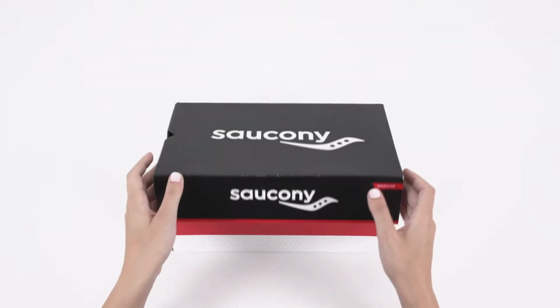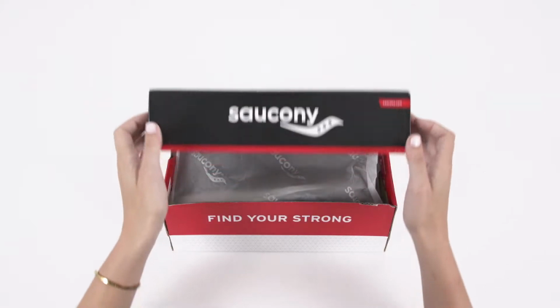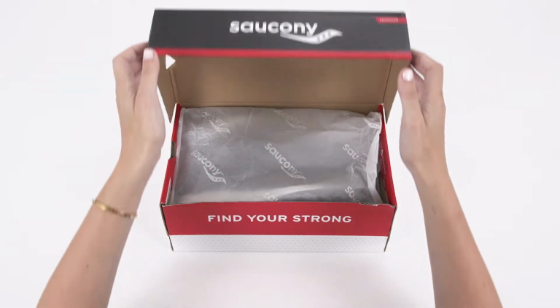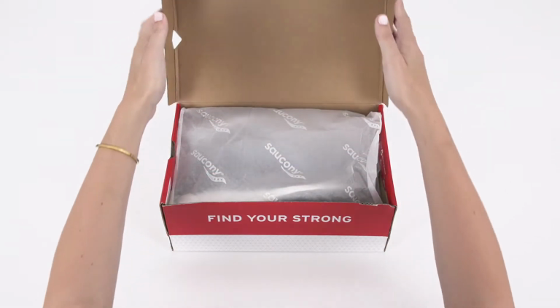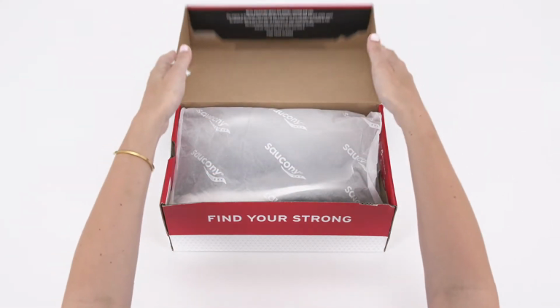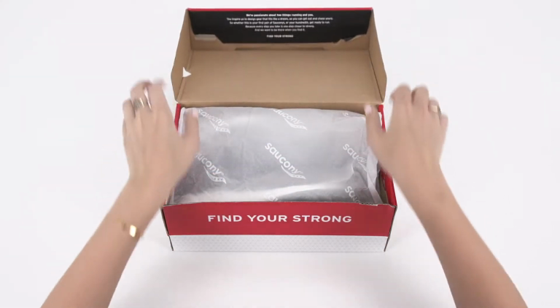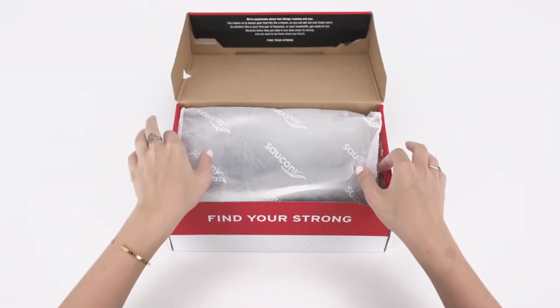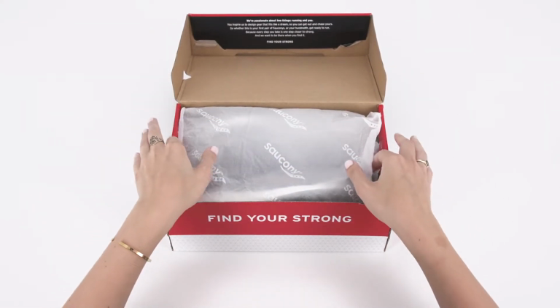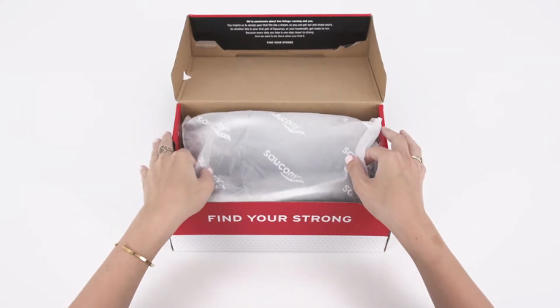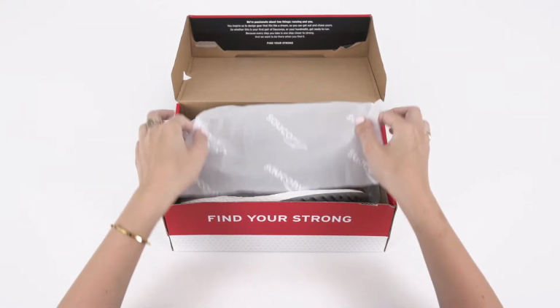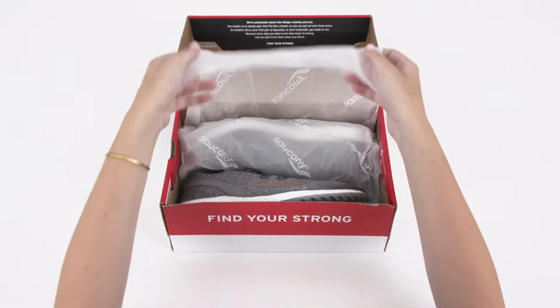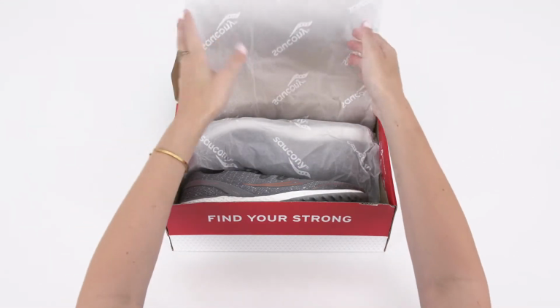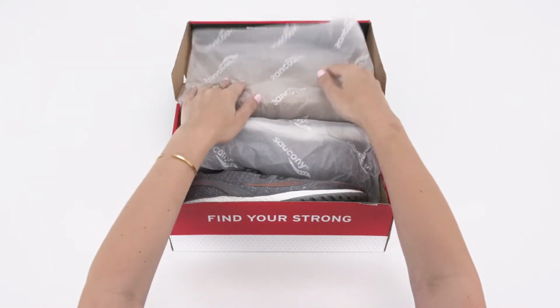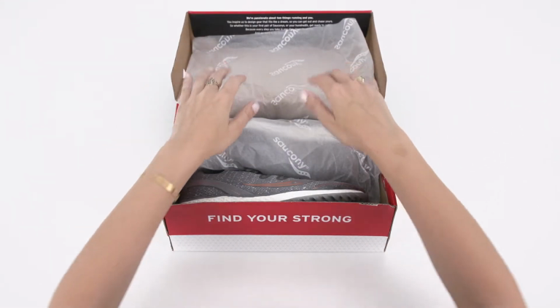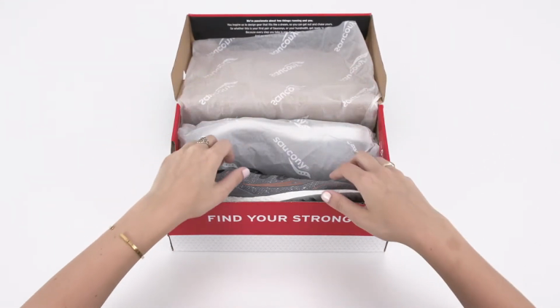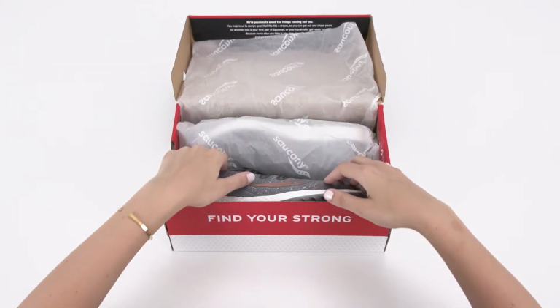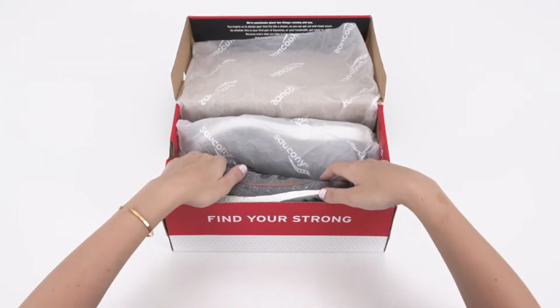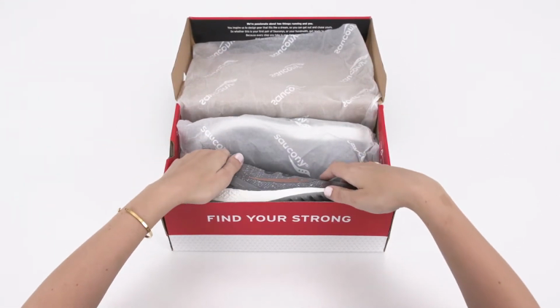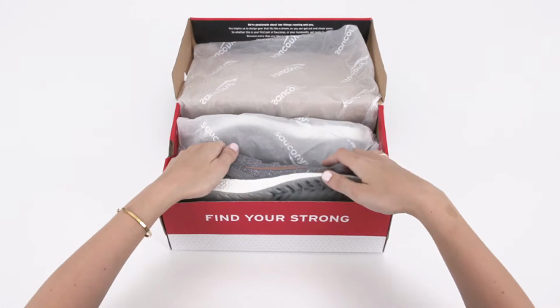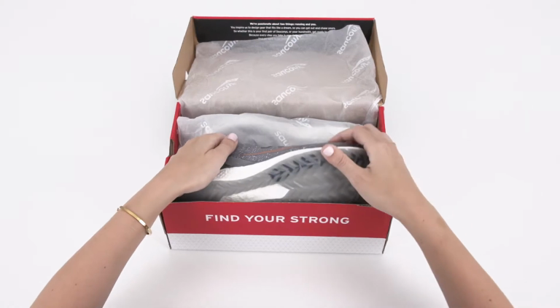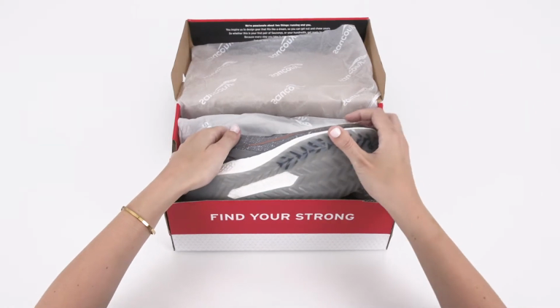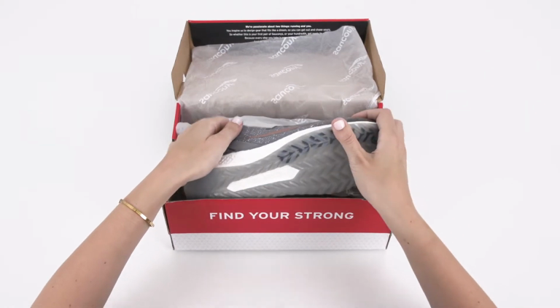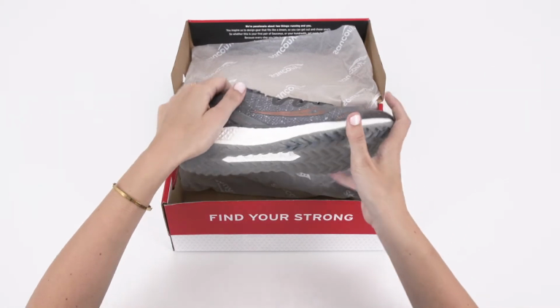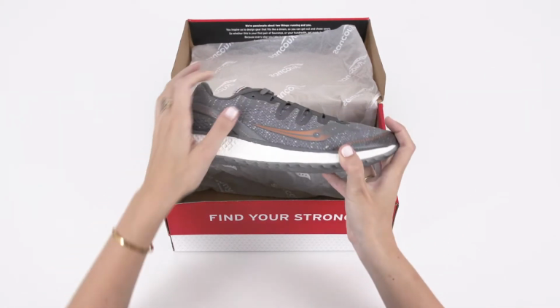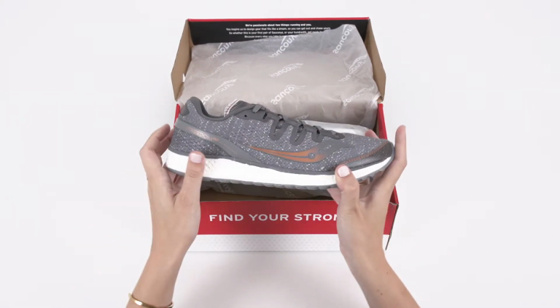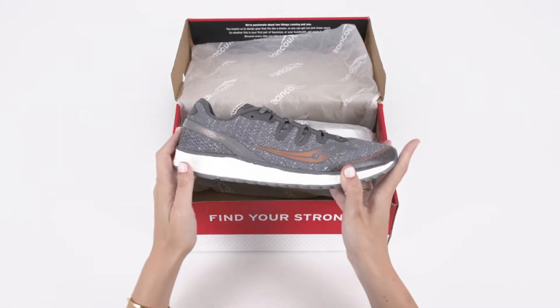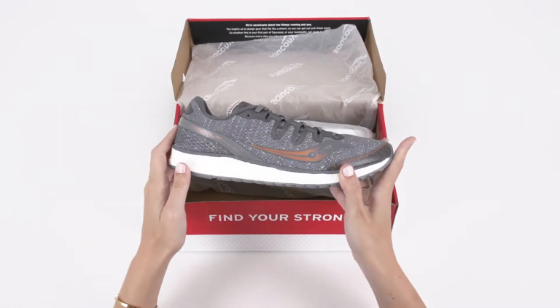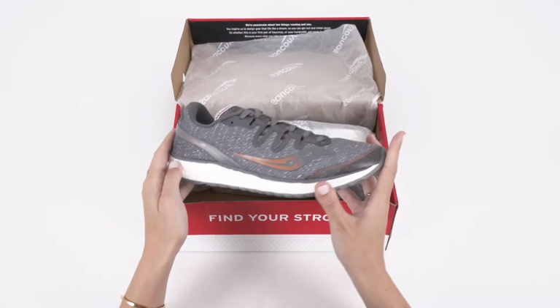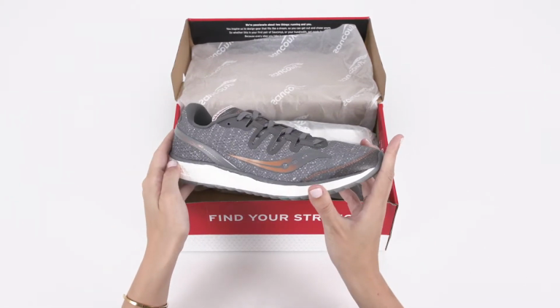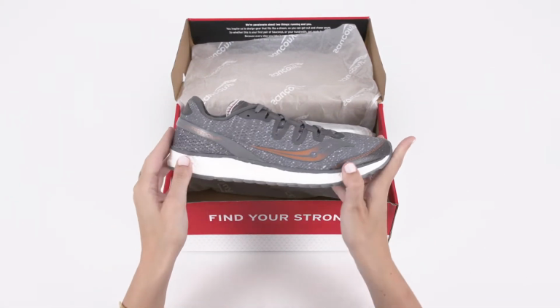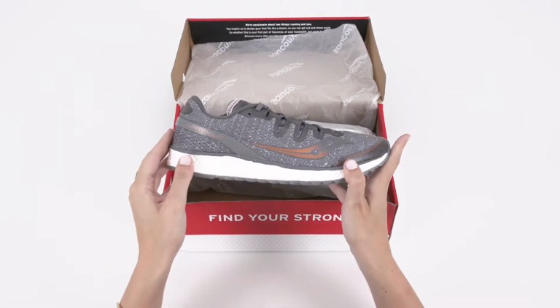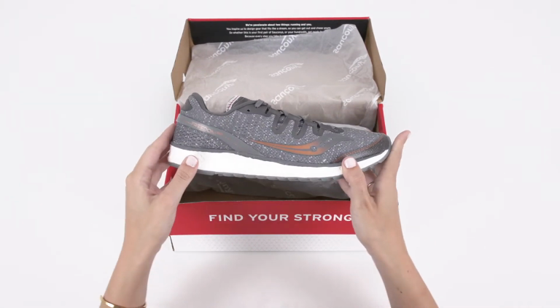Neutral runners love the enhanced fit and springy cushioning of the Saucony Freedom ISO Running Sneaker. Here are the top three pieces of enhanced technology that make all of it possible.